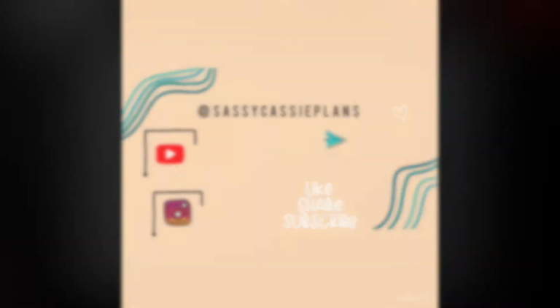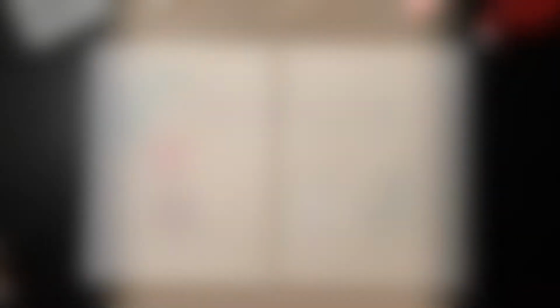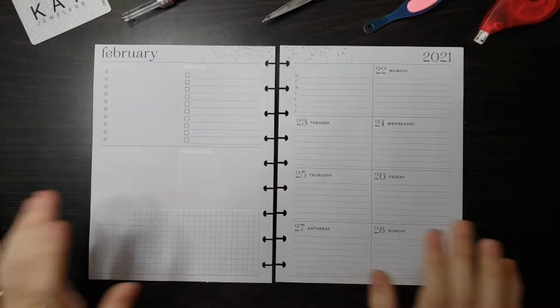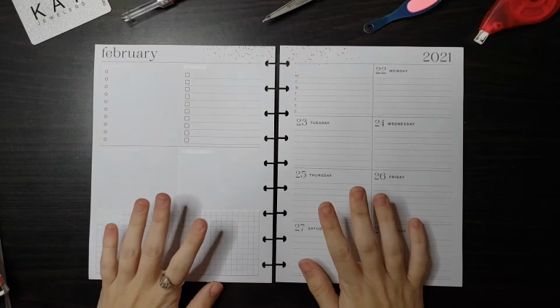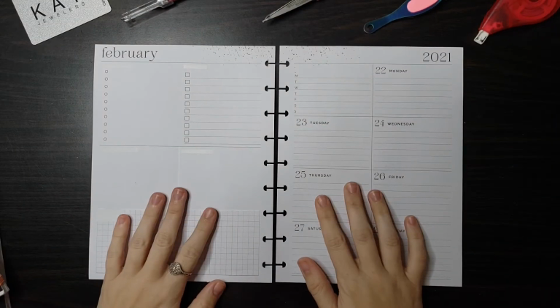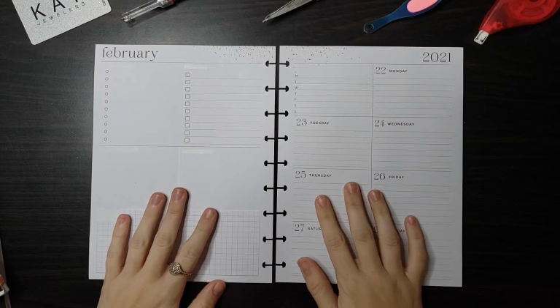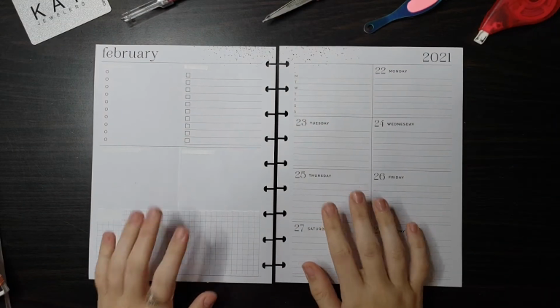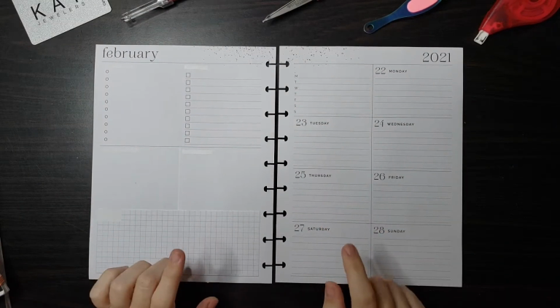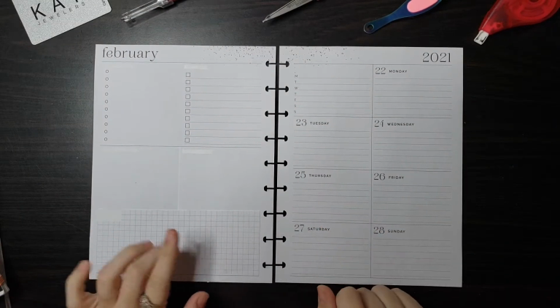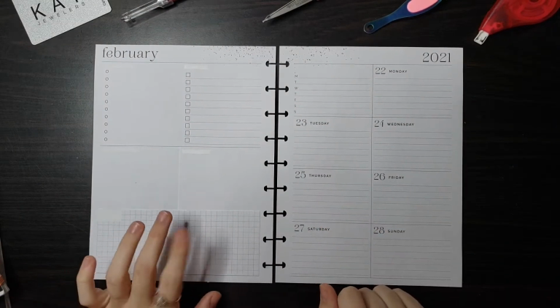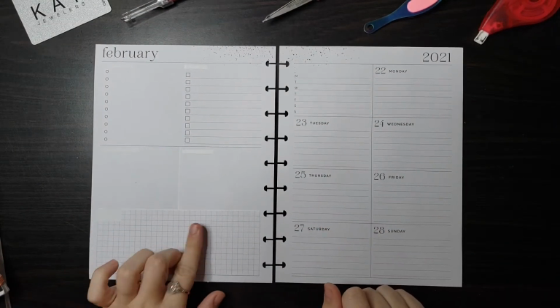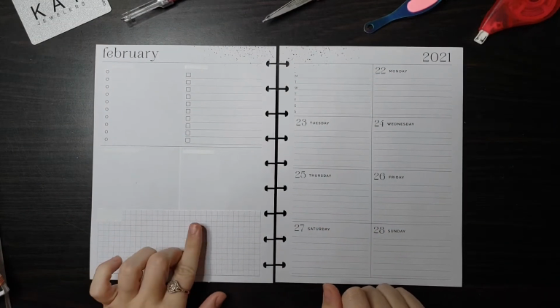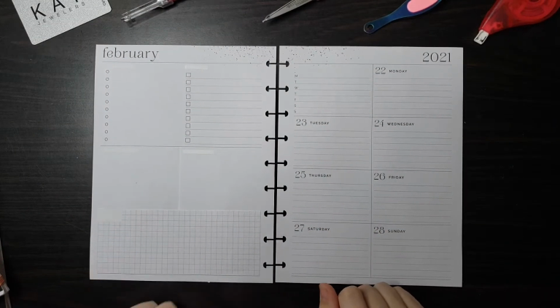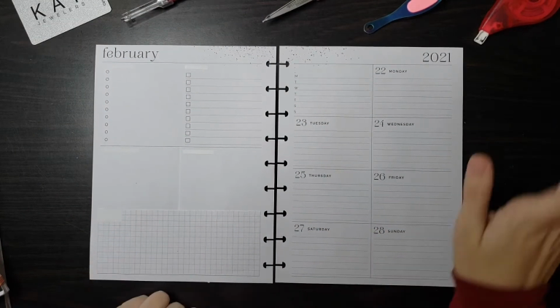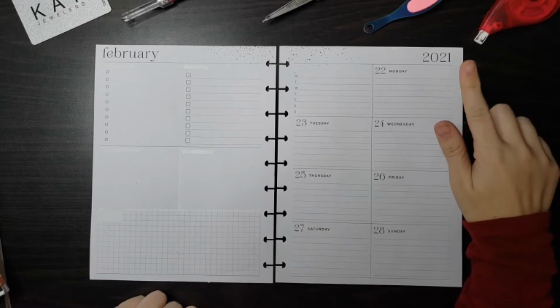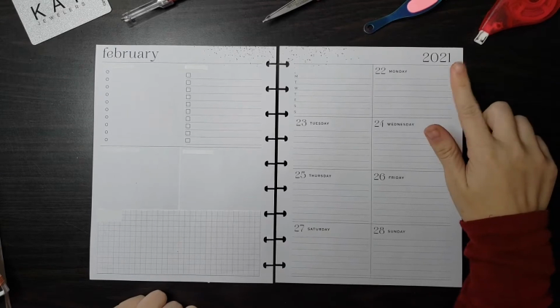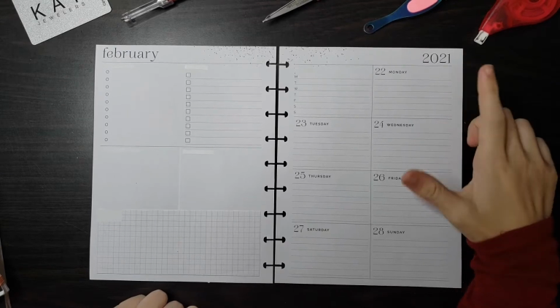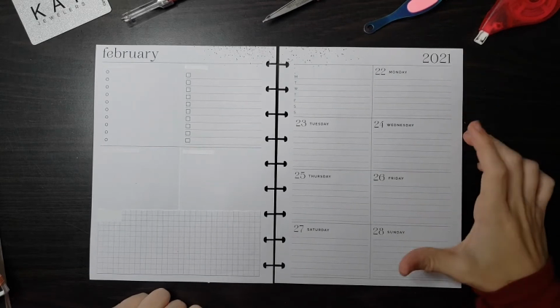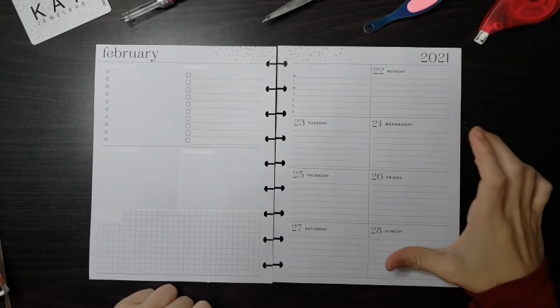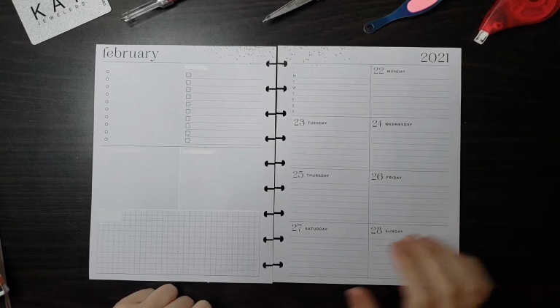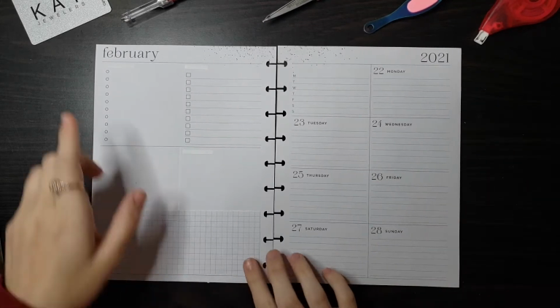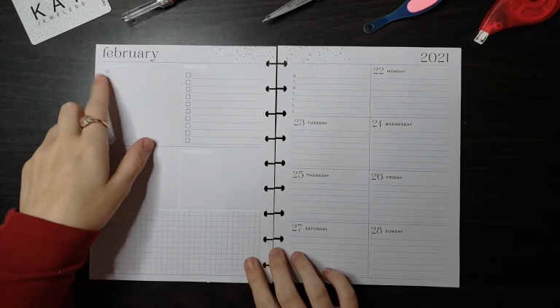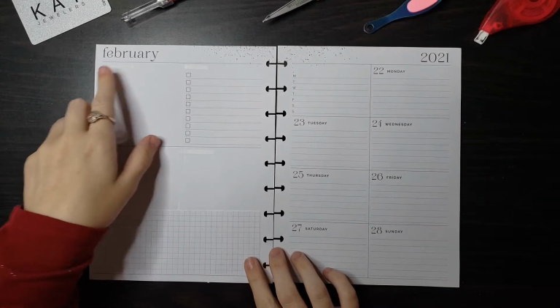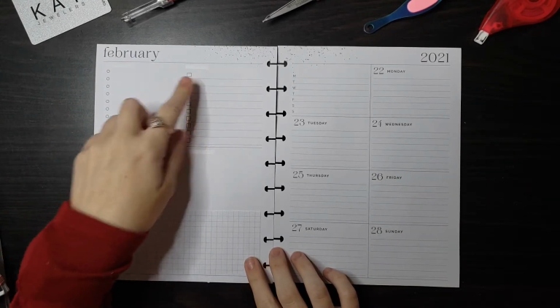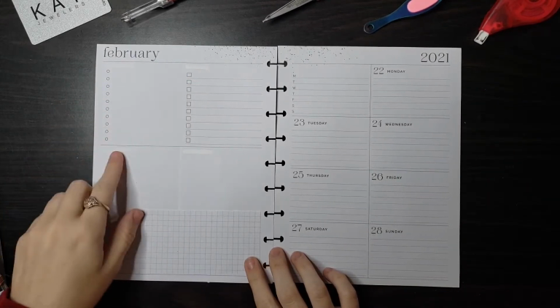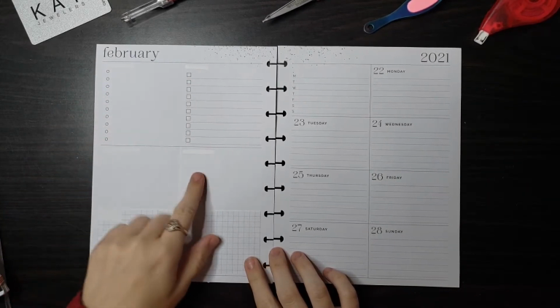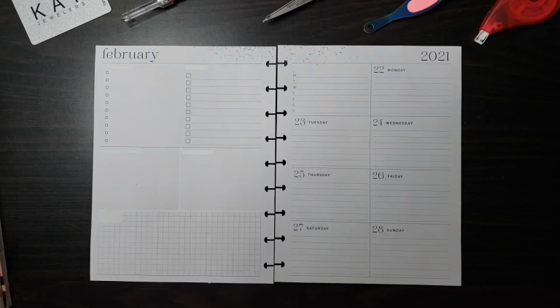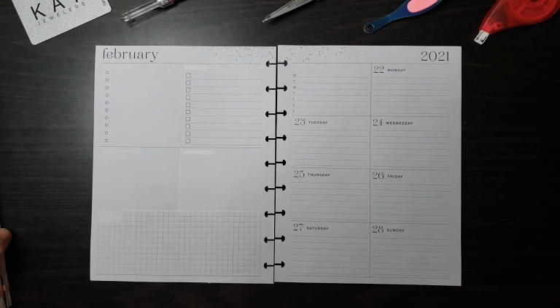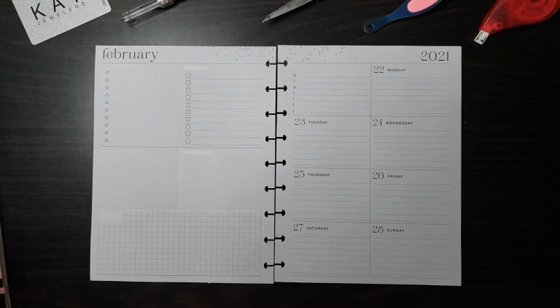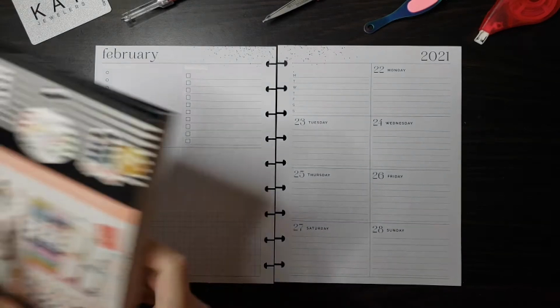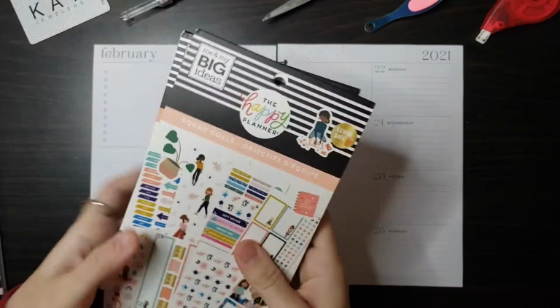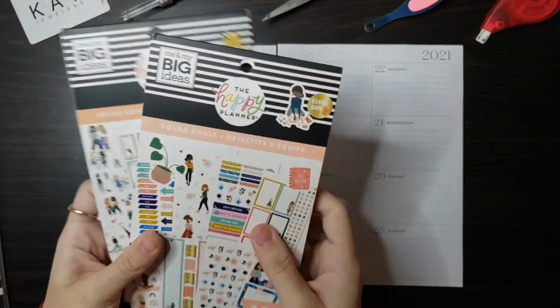Hey everybody, welcome back to my channel. This week I'm doing another plan with me and my social media planner for the week of February 22nd through the 28th. I already have my stuff whited out.